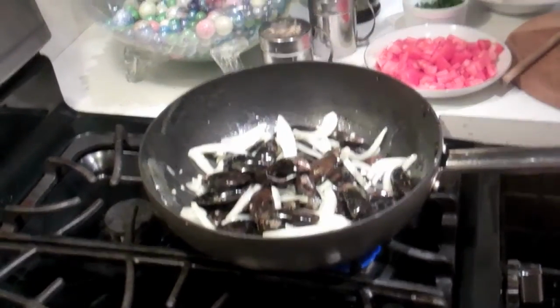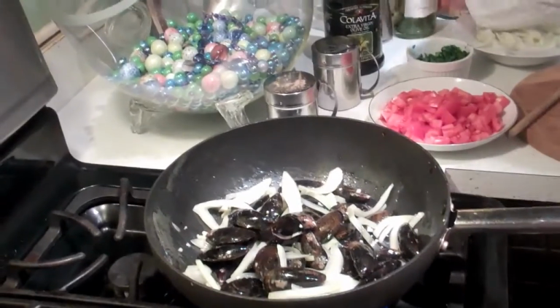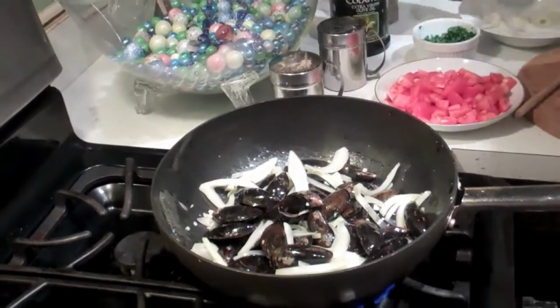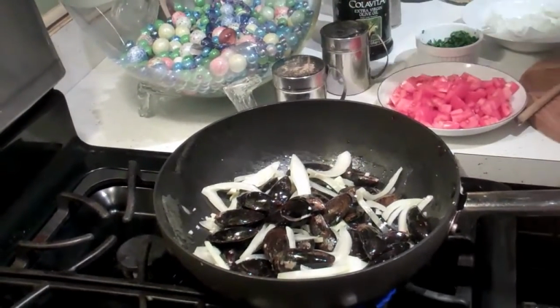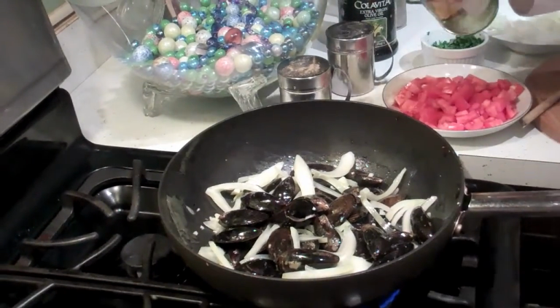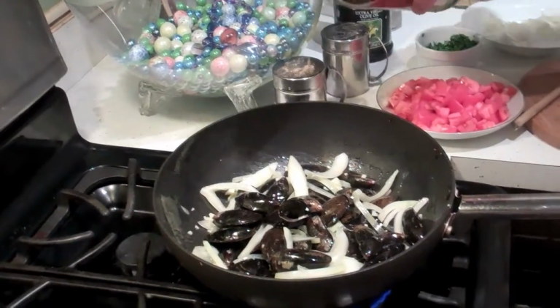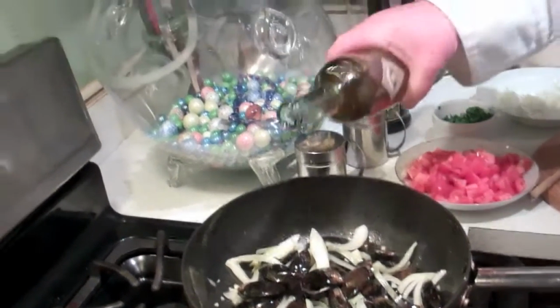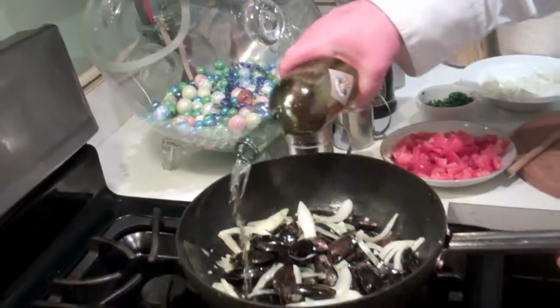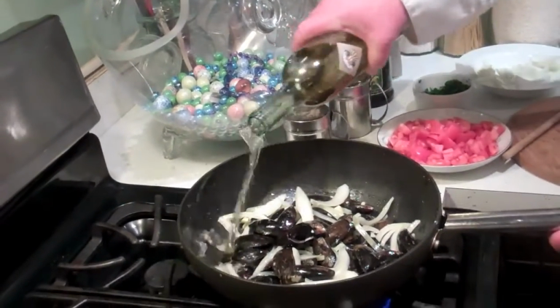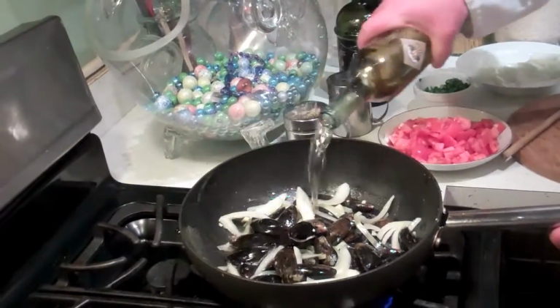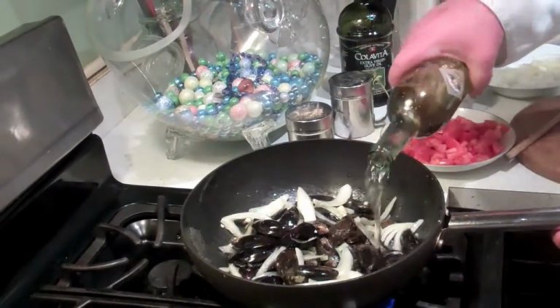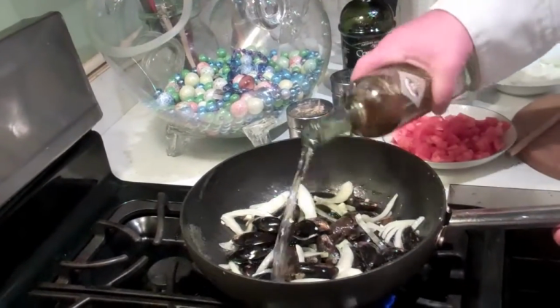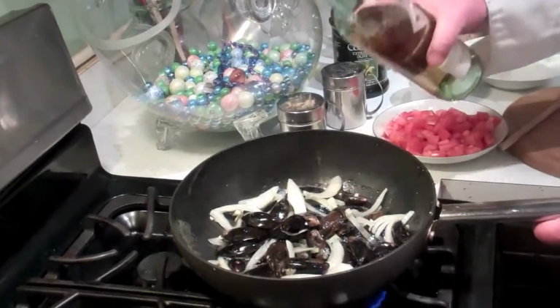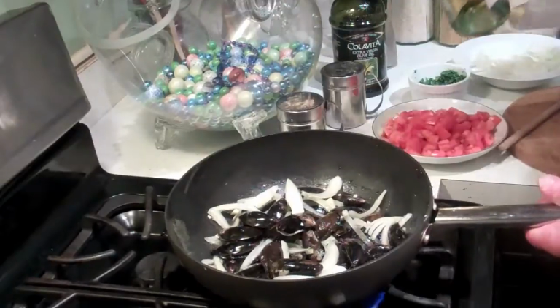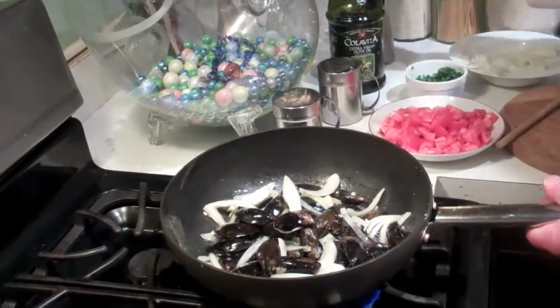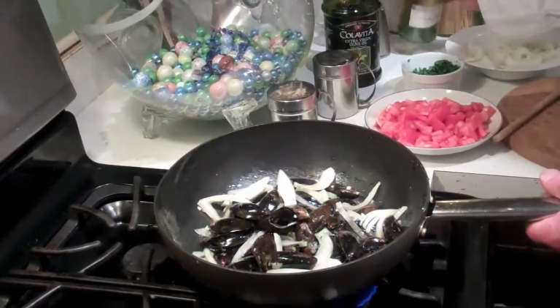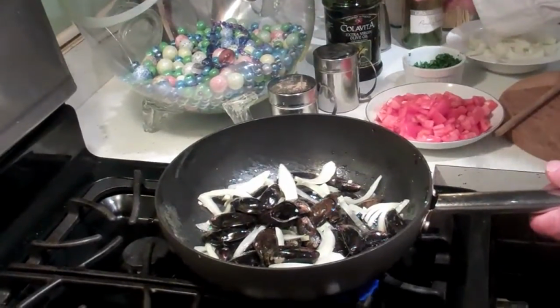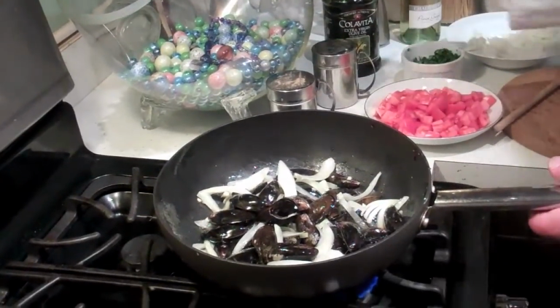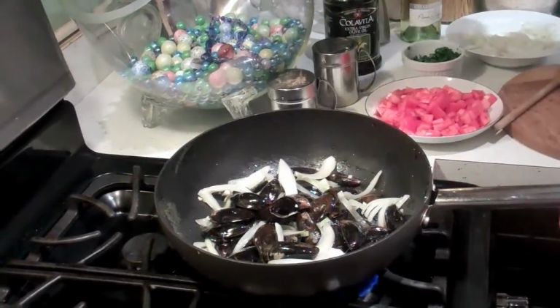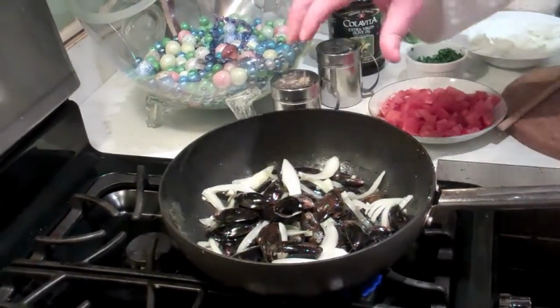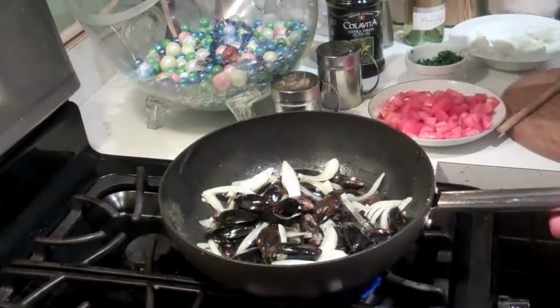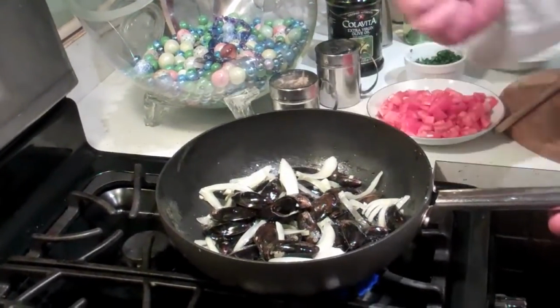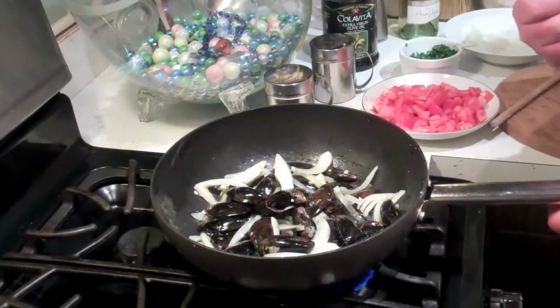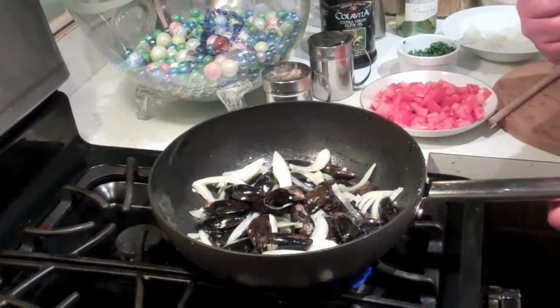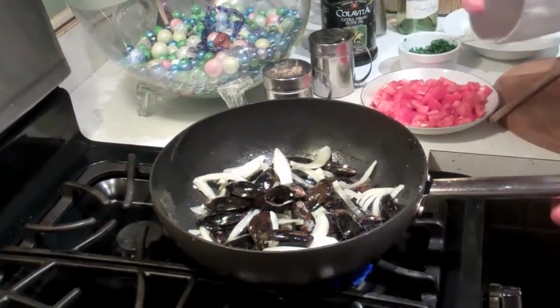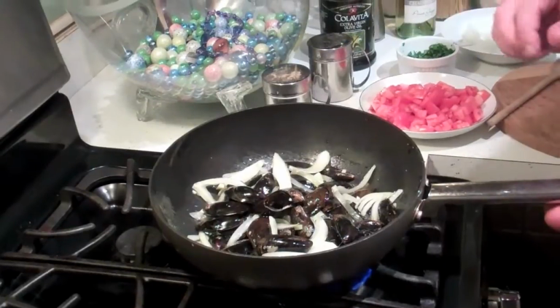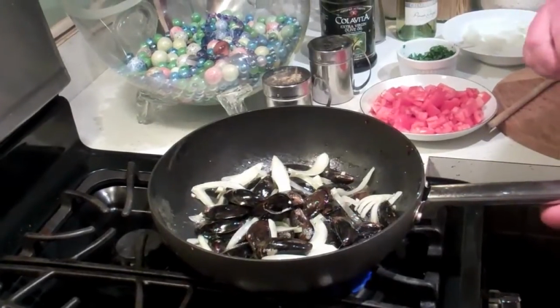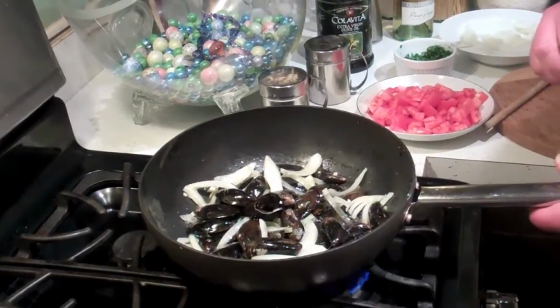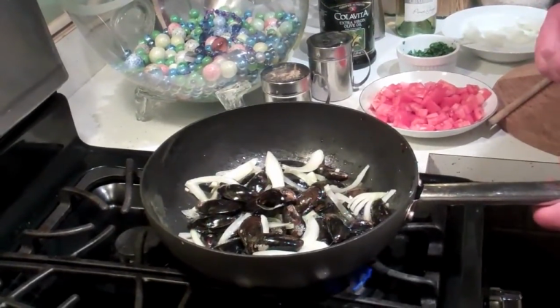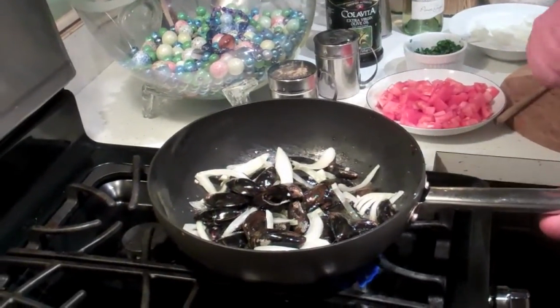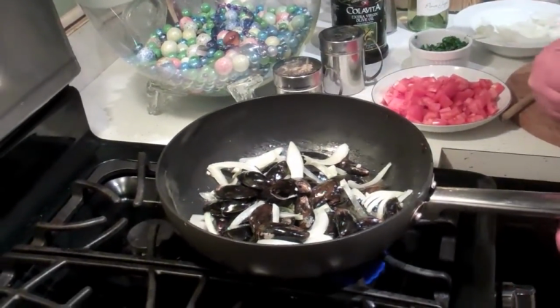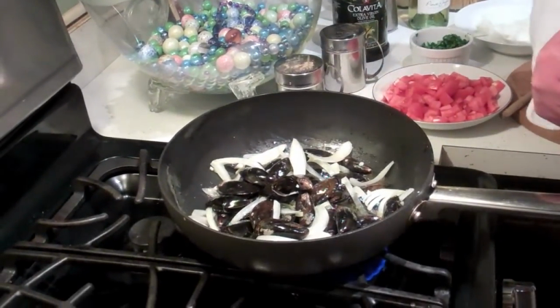We're going to add a little white wine, and then we're going to cover the pan and let them cook for about five to seven minutes until the mussels open up. And then we're going to finish our sauce.